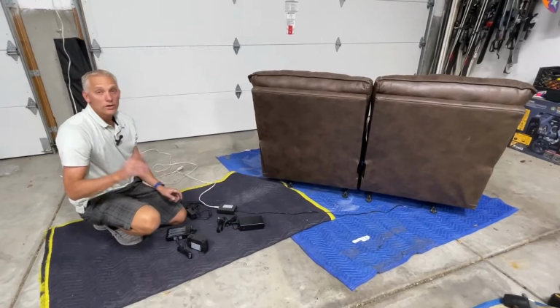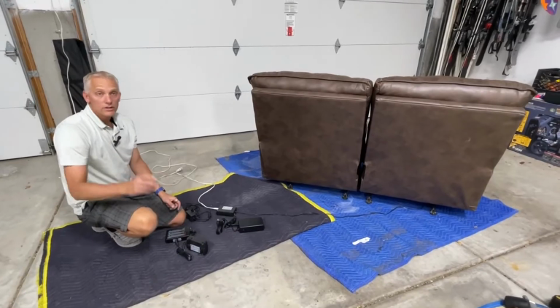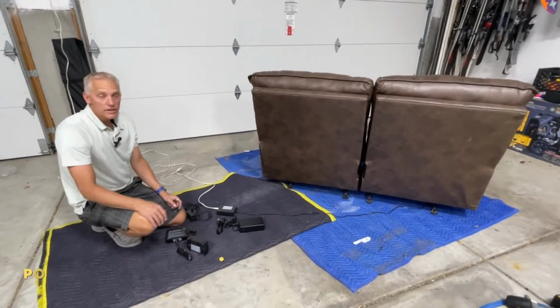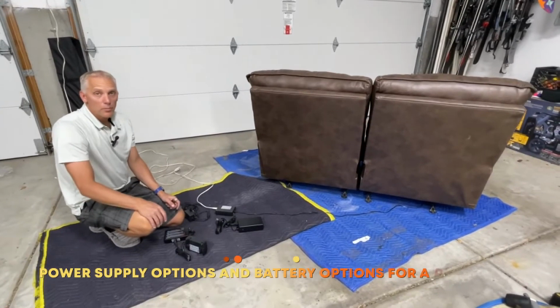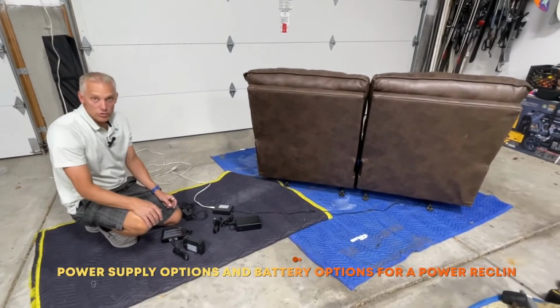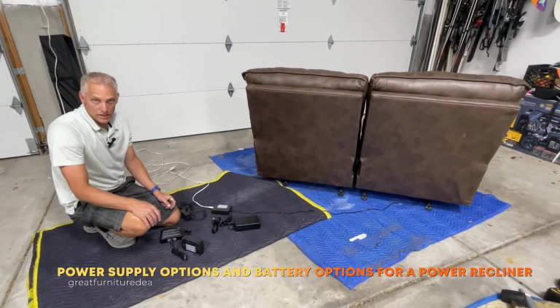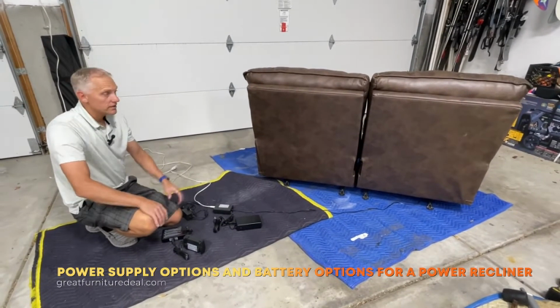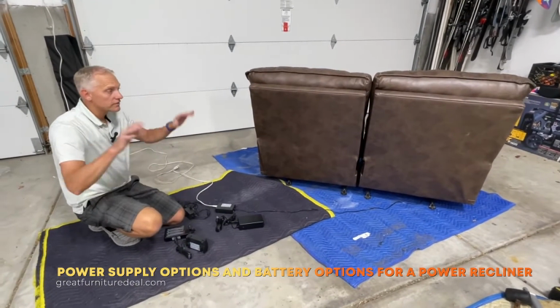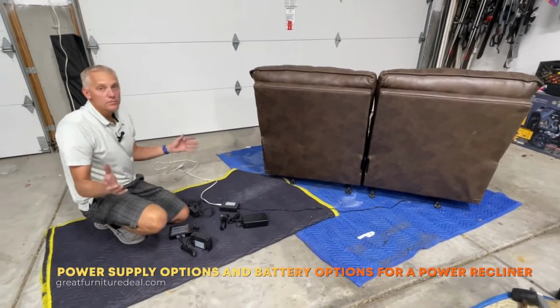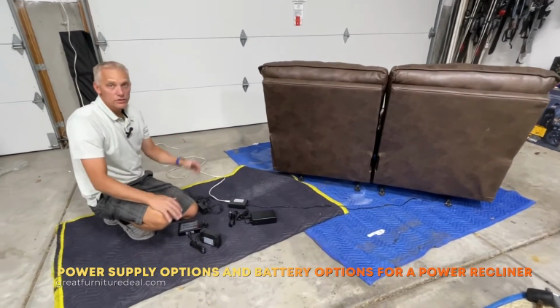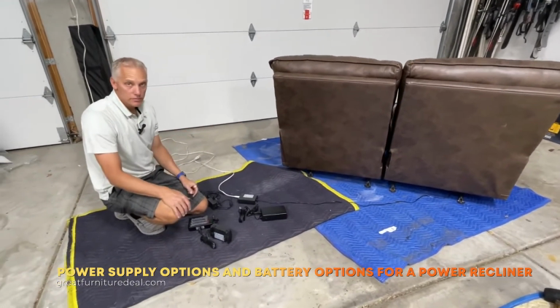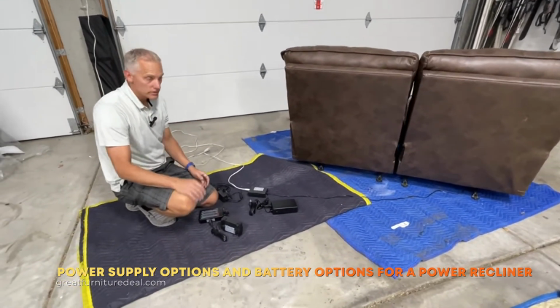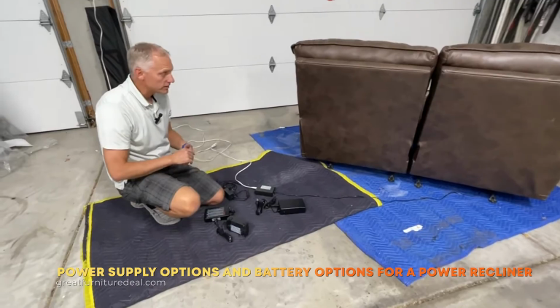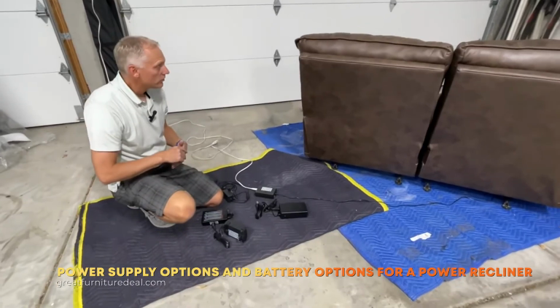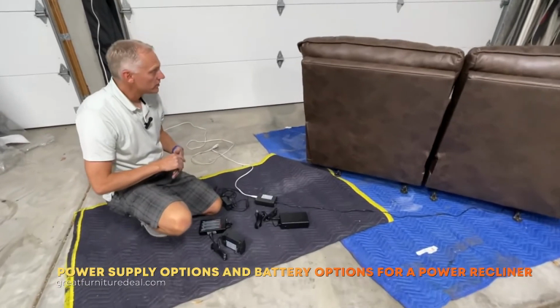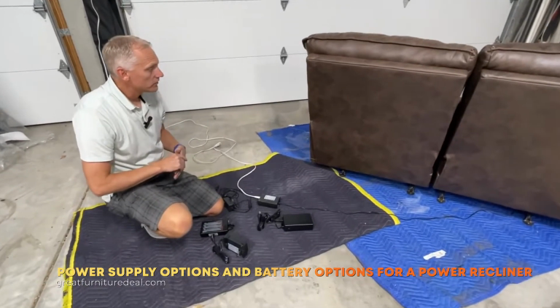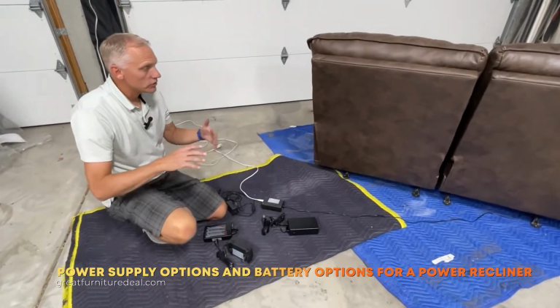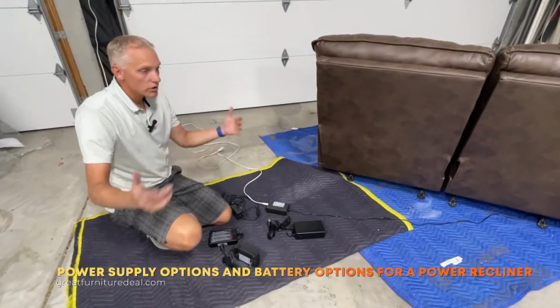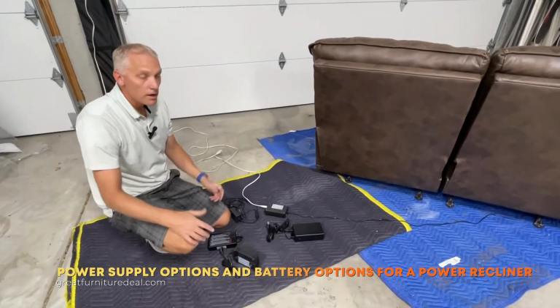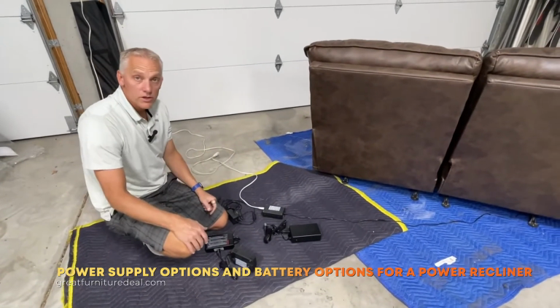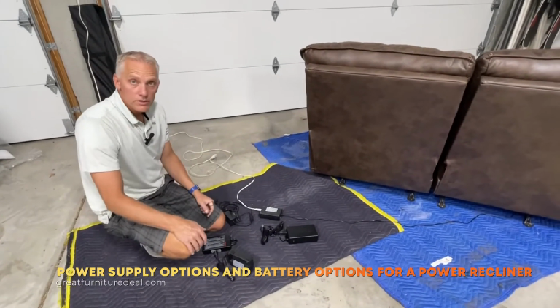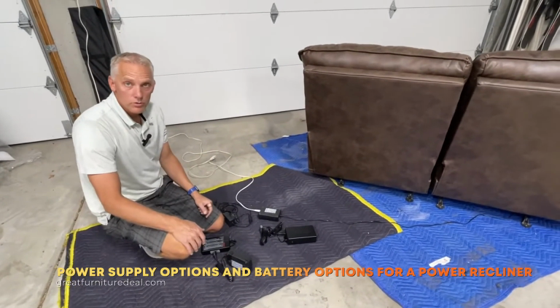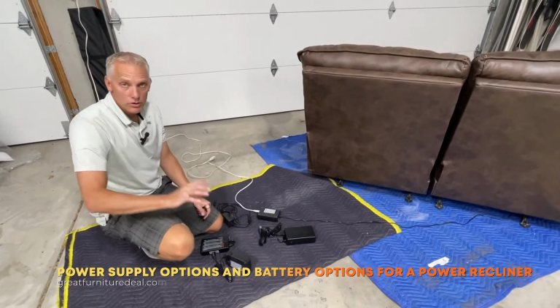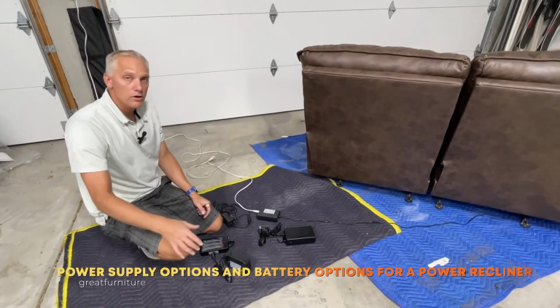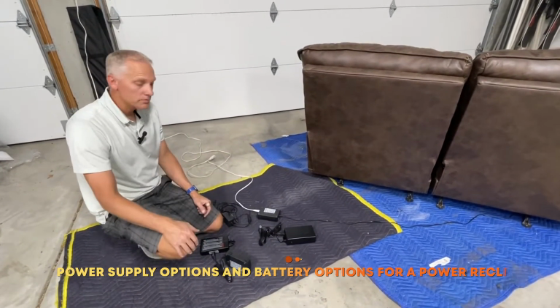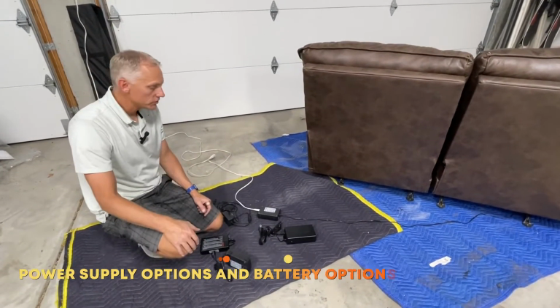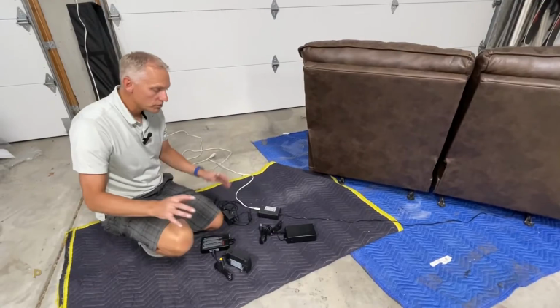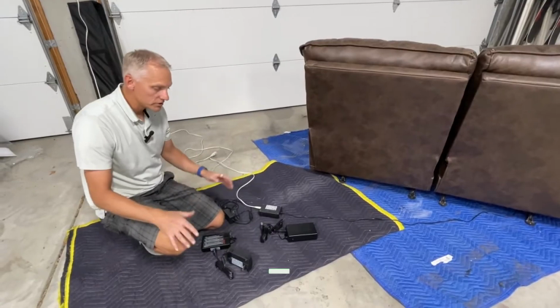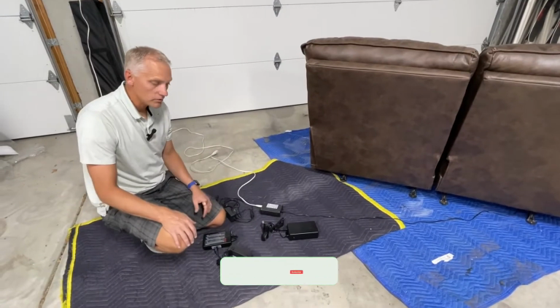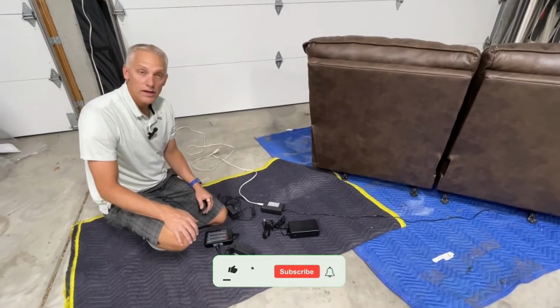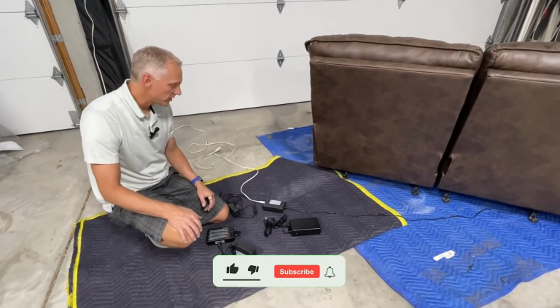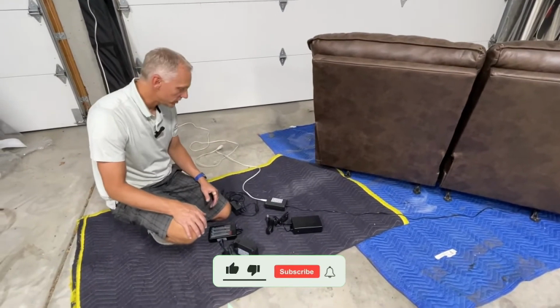We're going to talk to you today about power supplies and the different options that you have. We found that a lot of folks don't know what all the options are, so we wanted to go over all those options so that you can better understand what you have in a power supply.